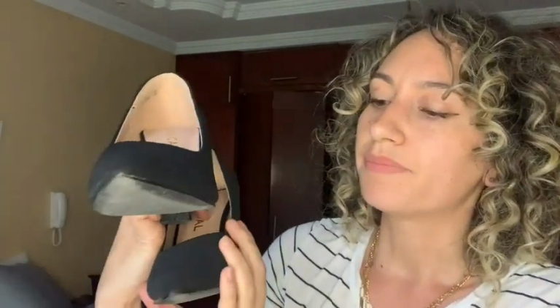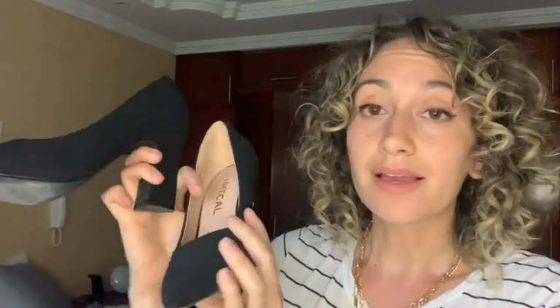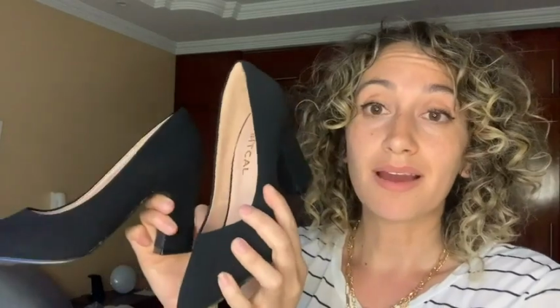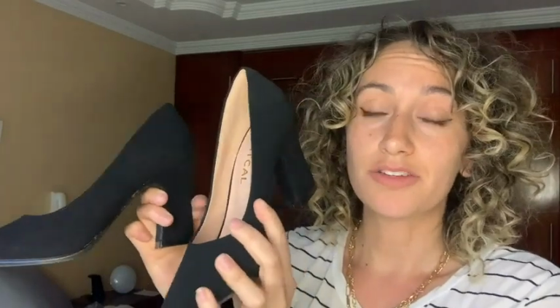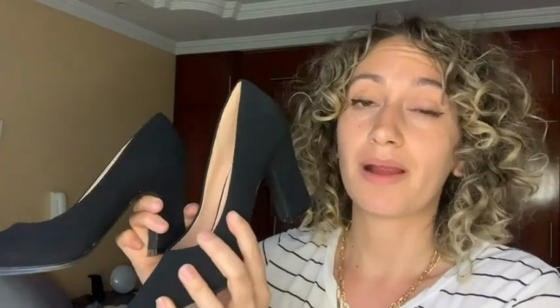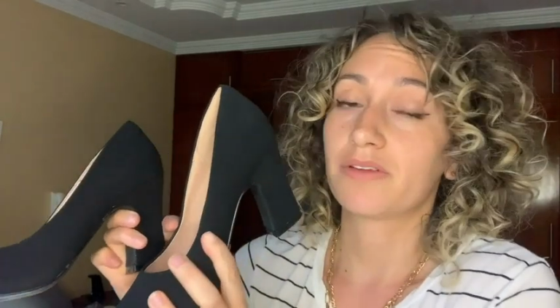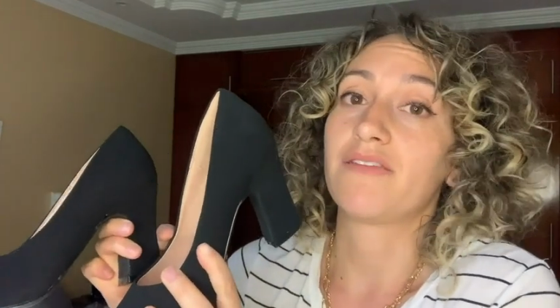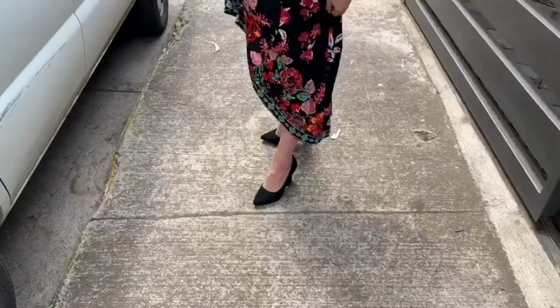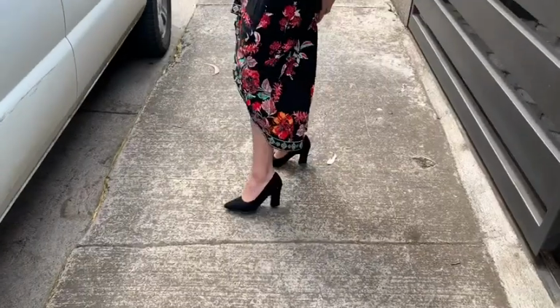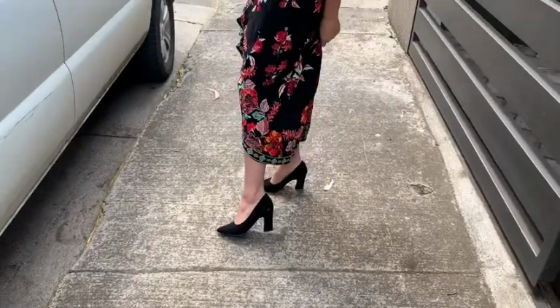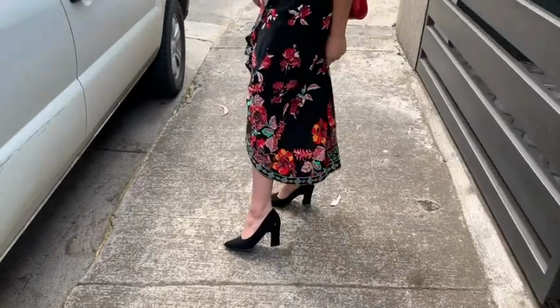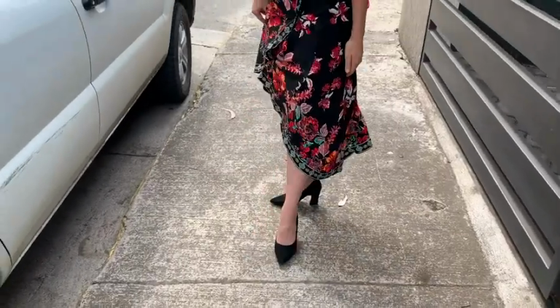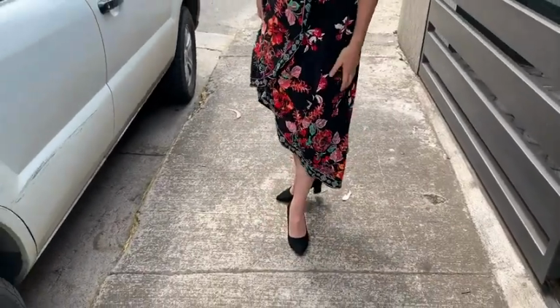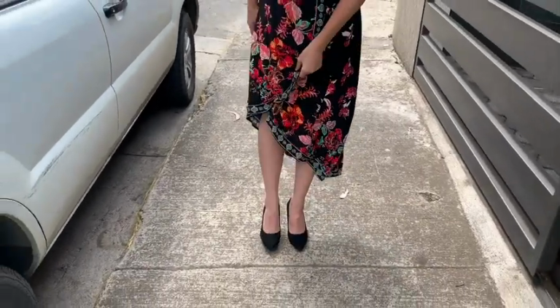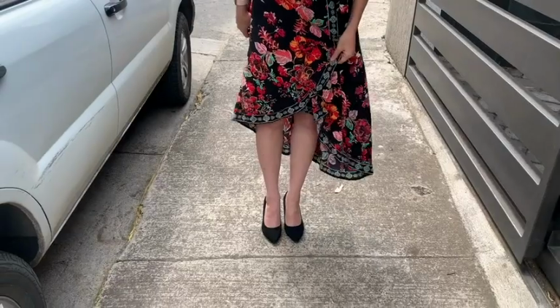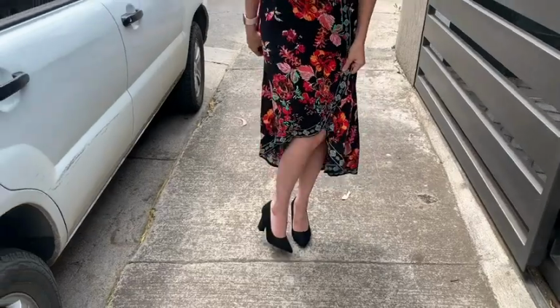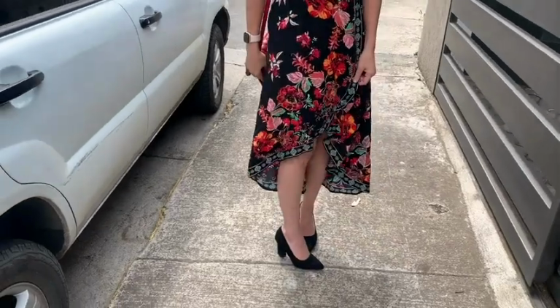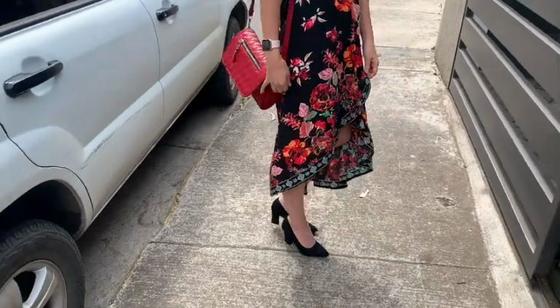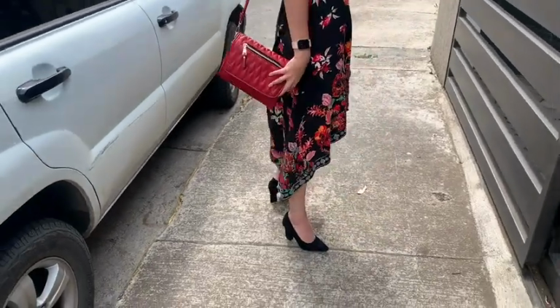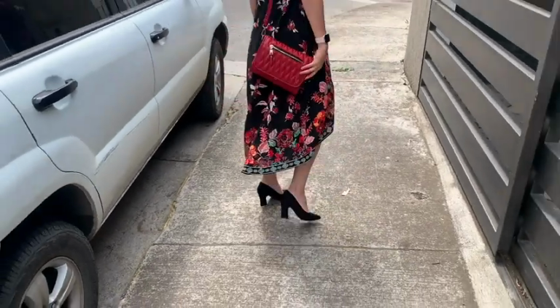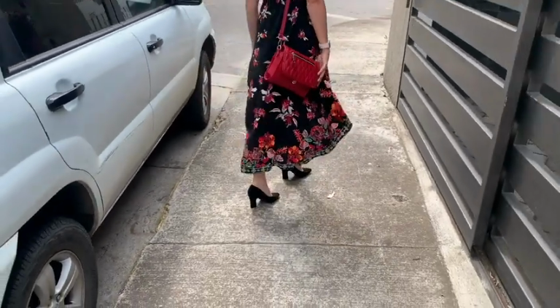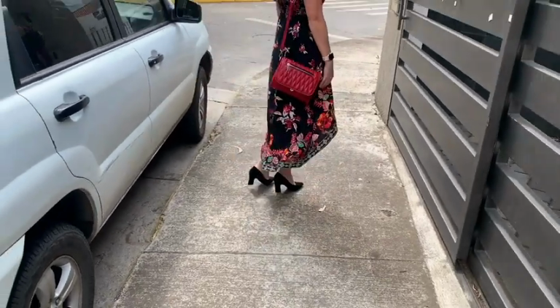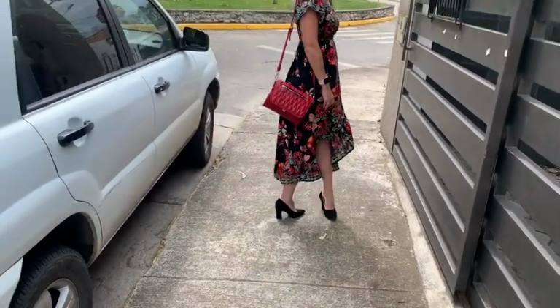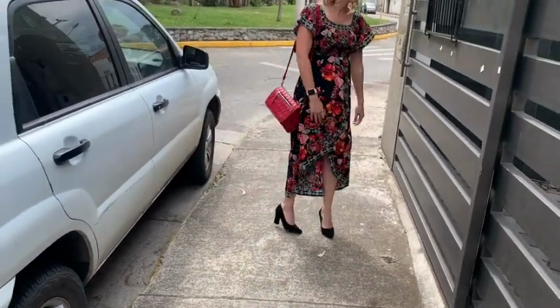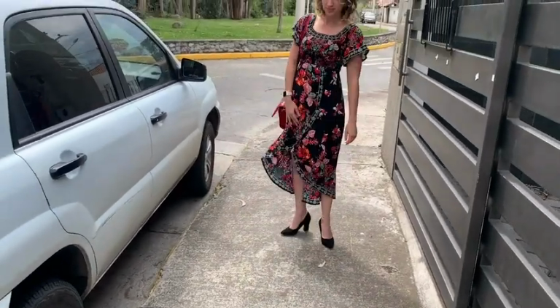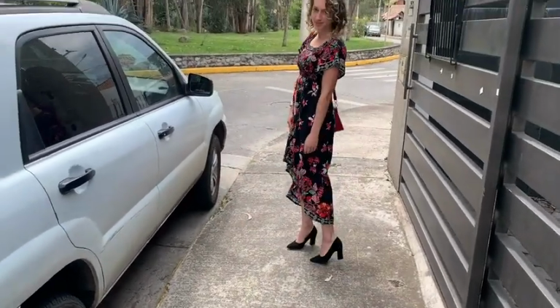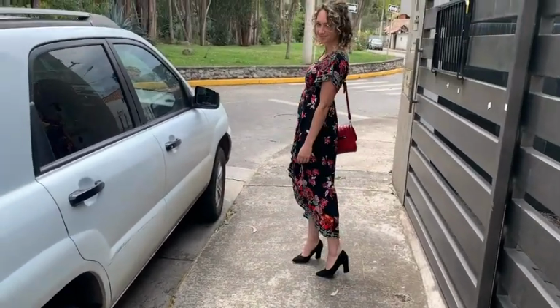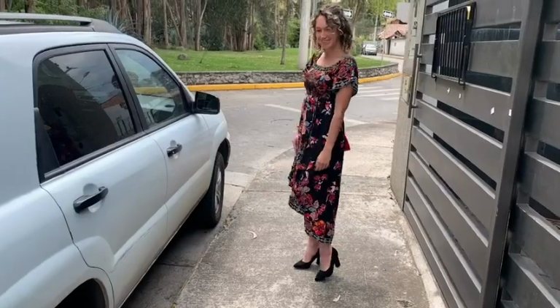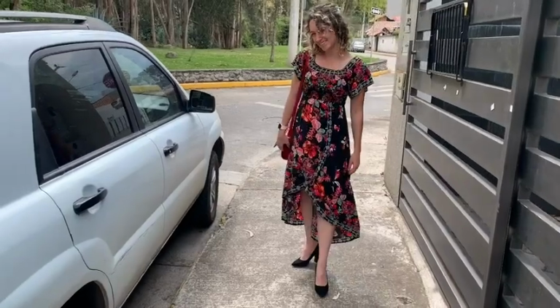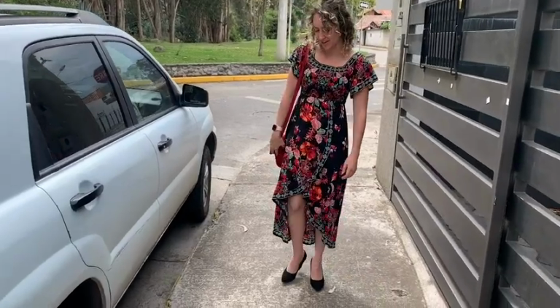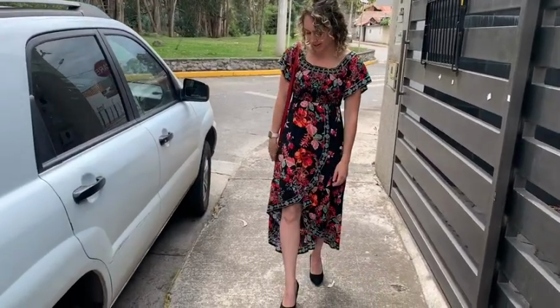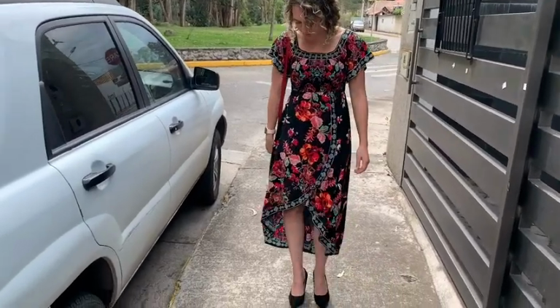I like them because you can pair them with a variety of outfits. I love wearing these with a dress or a skirt, but of course you can also spice up your outfit when you're just wearing a pair of jeans. These pumps look awesome even with jeans.